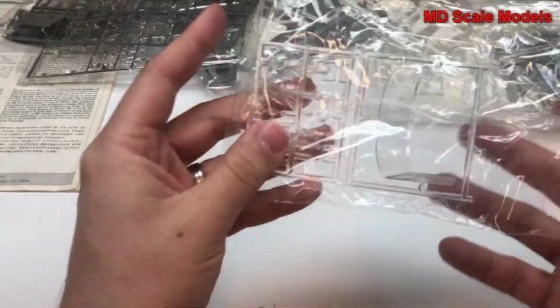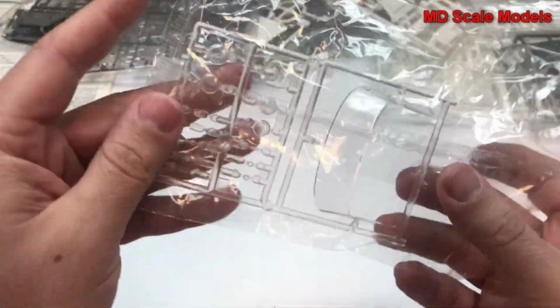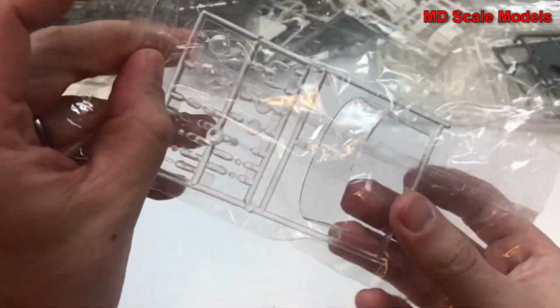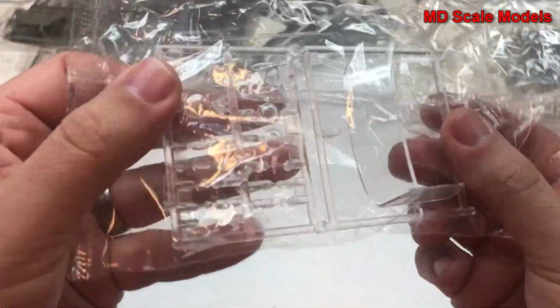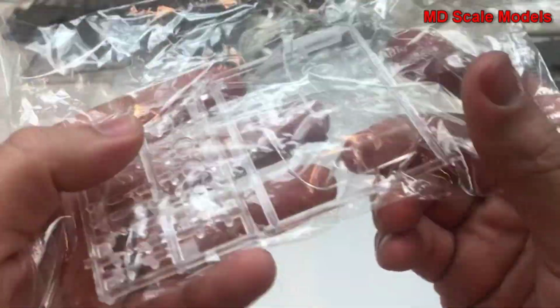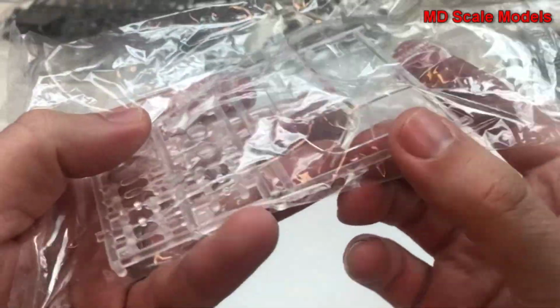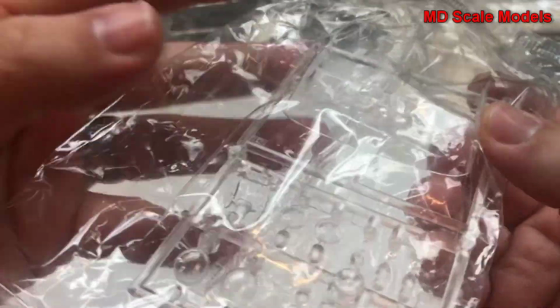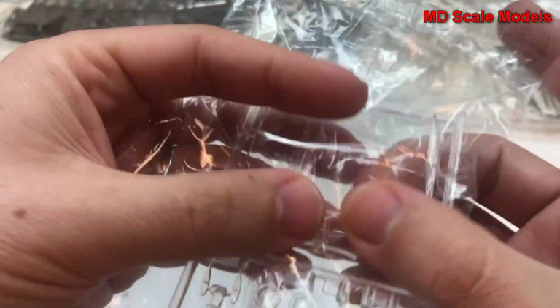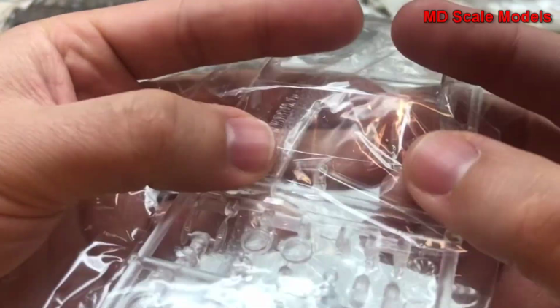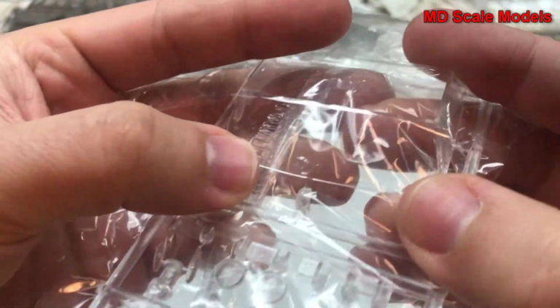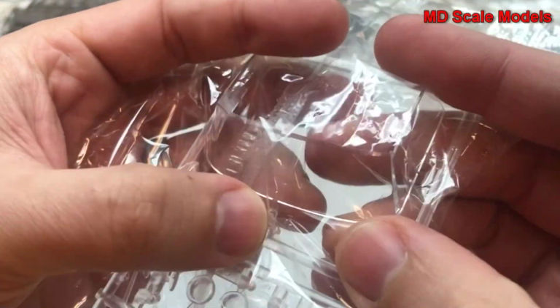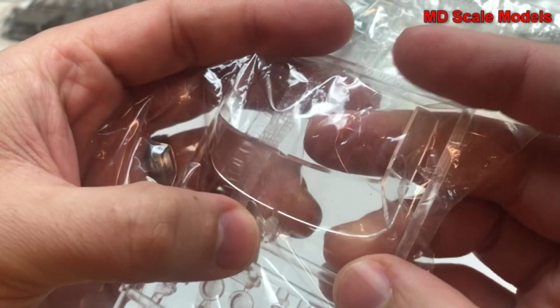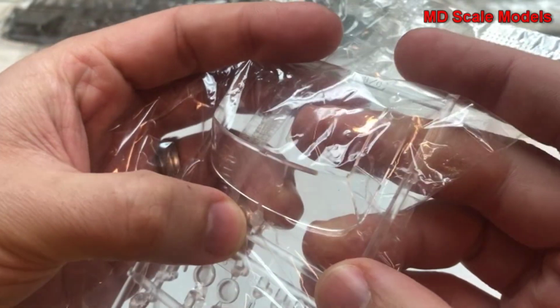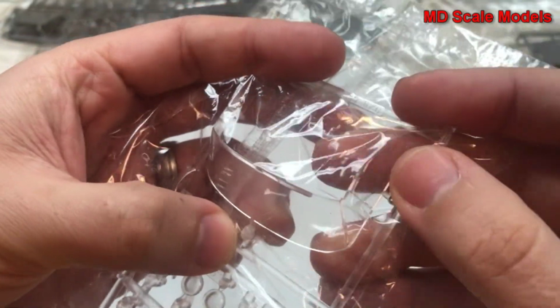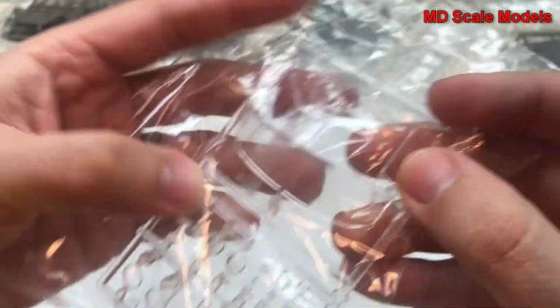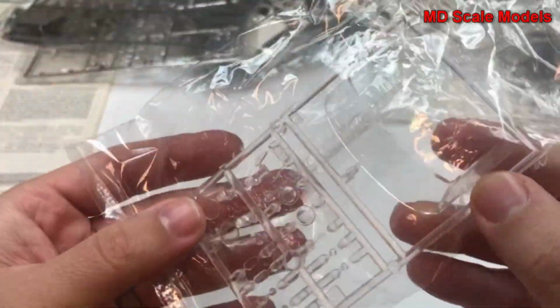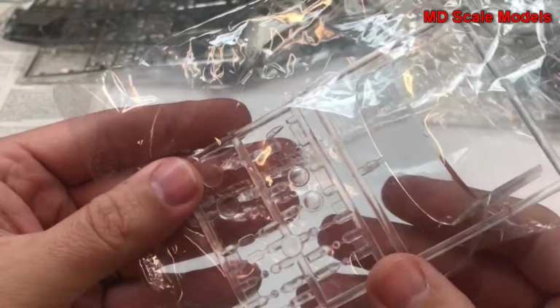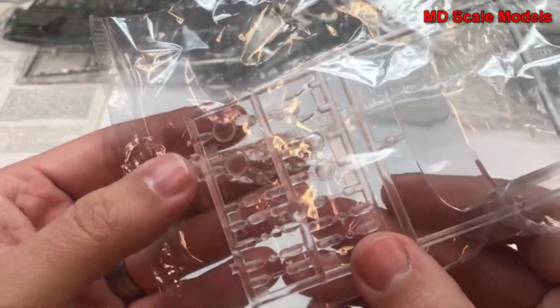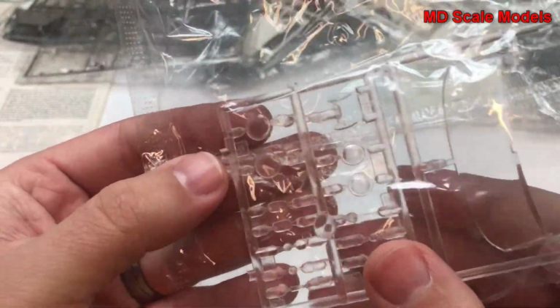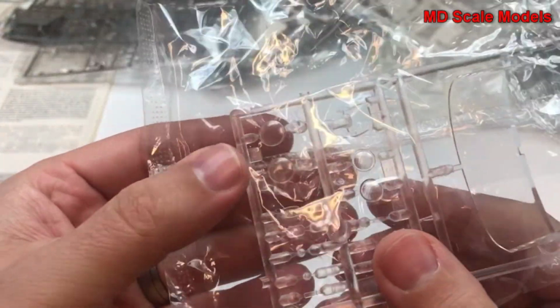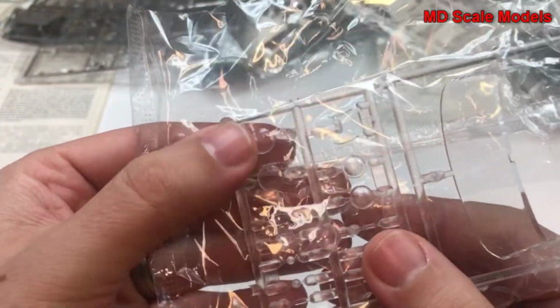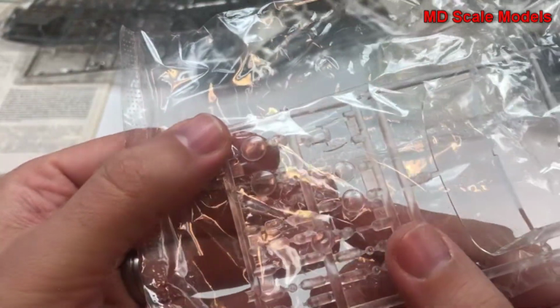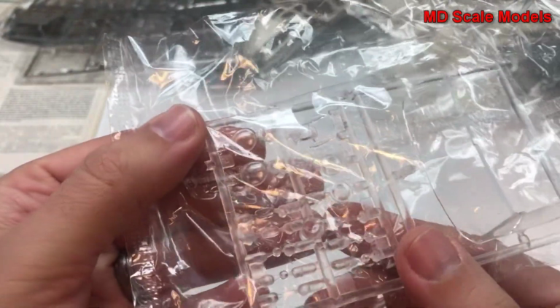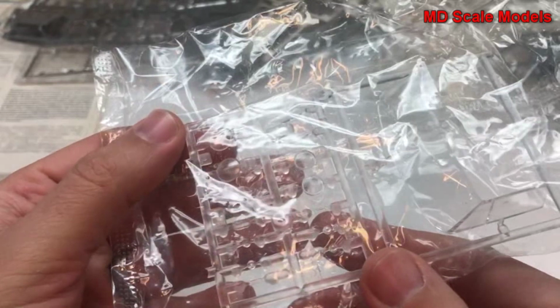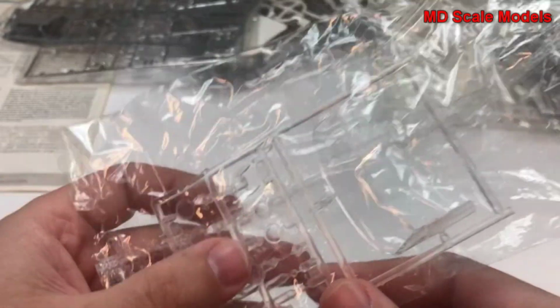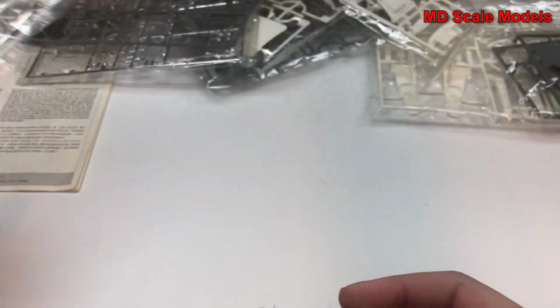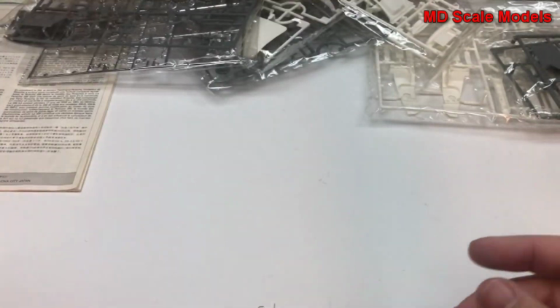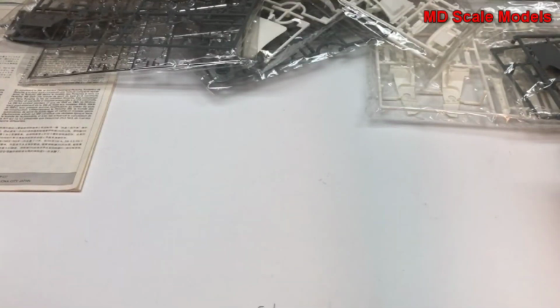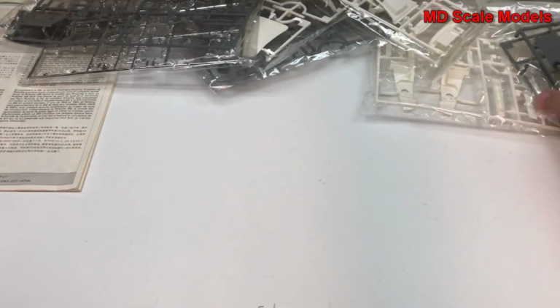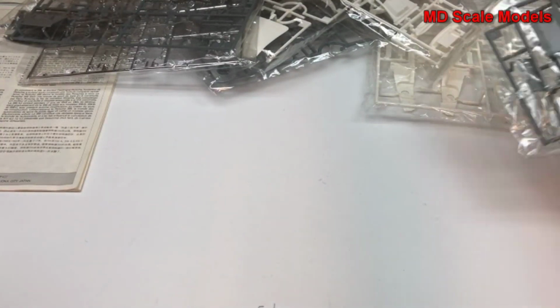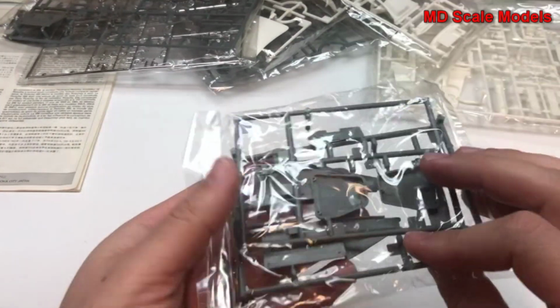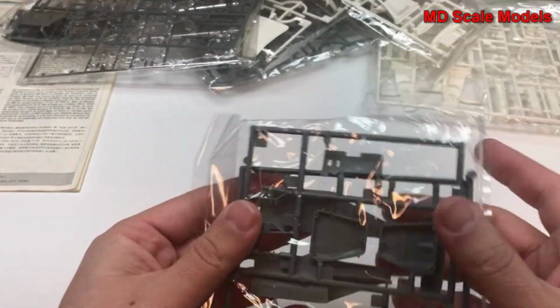Here's our glass — we've got our windshield, side mirrors, and lots of other little glass pieces including headlights.